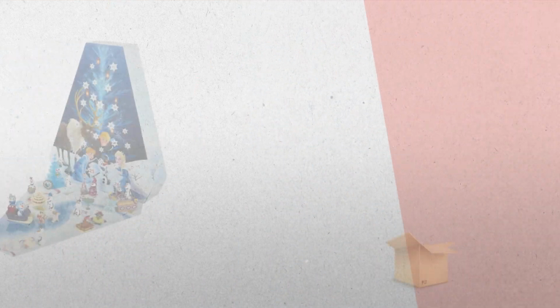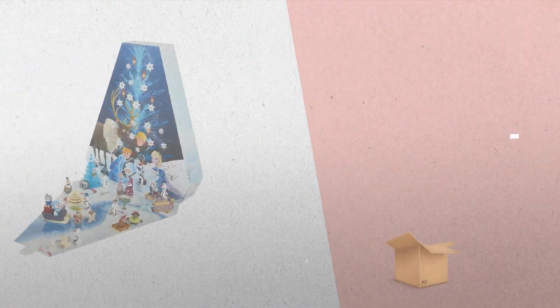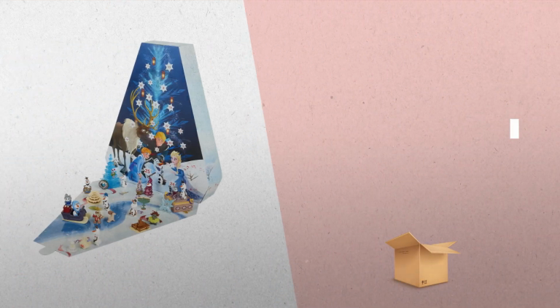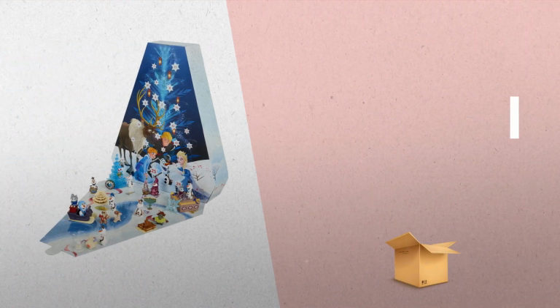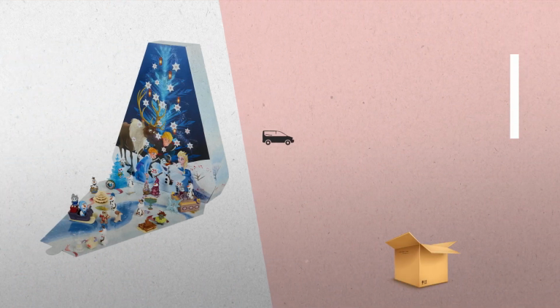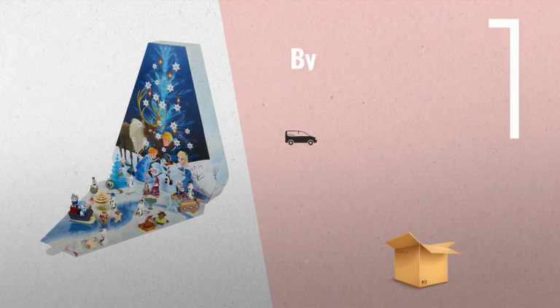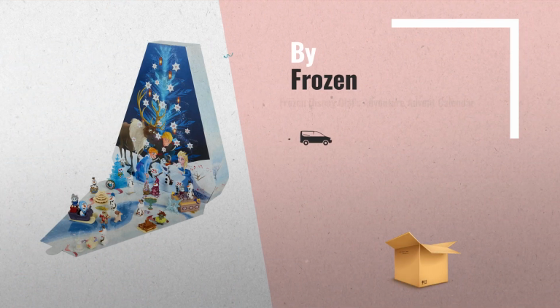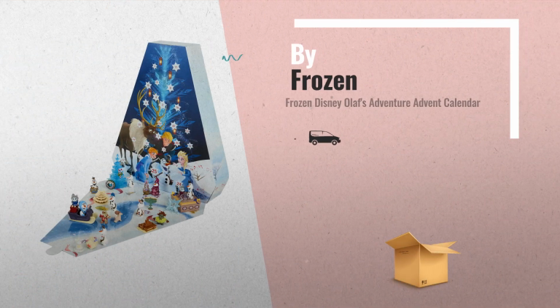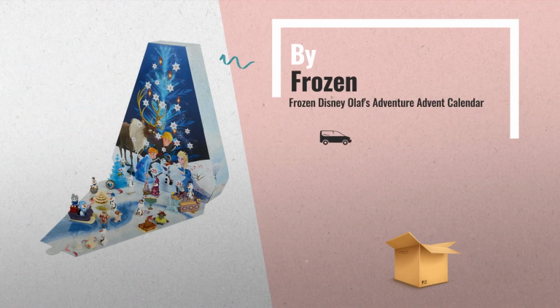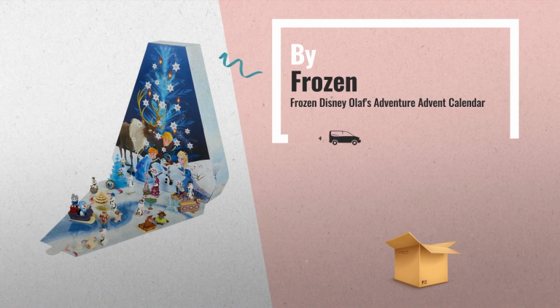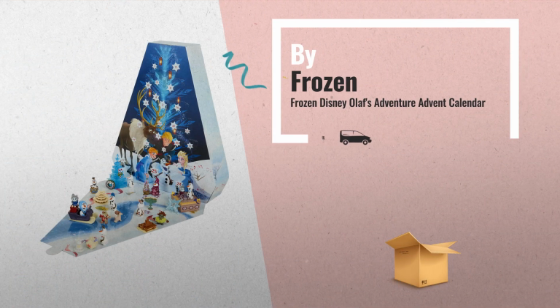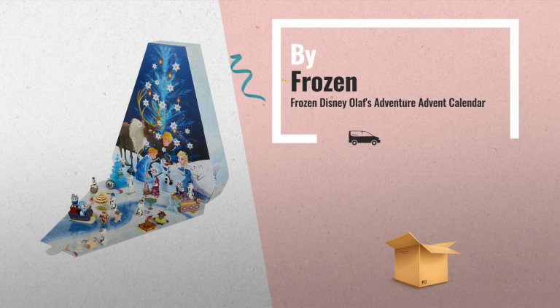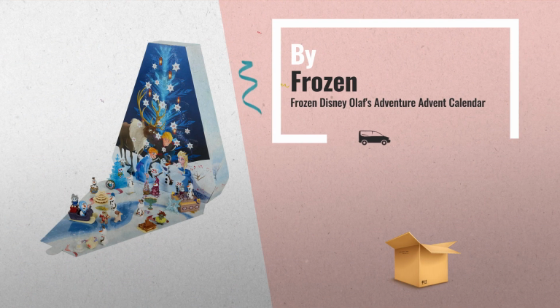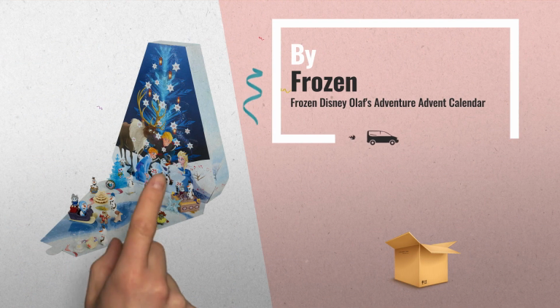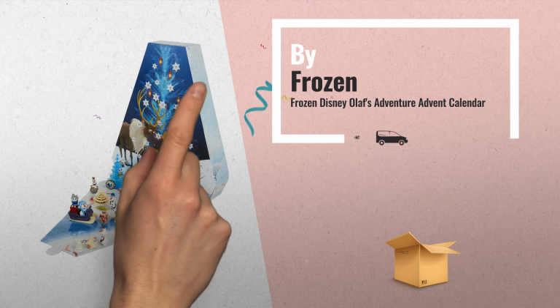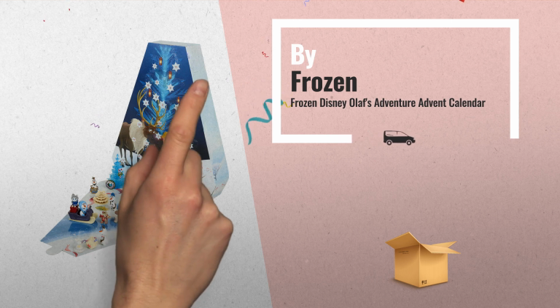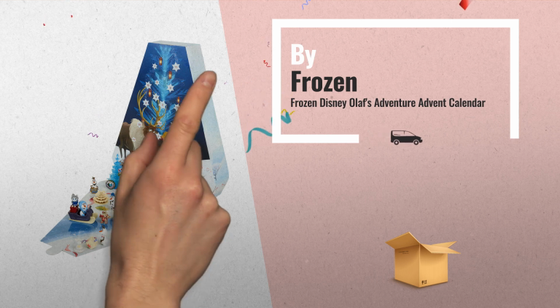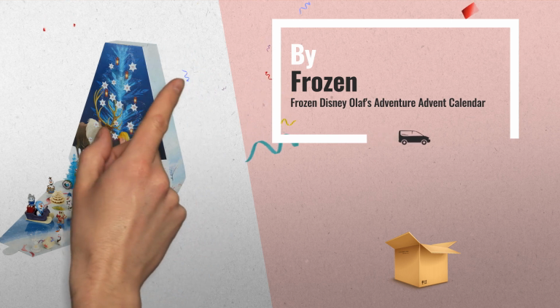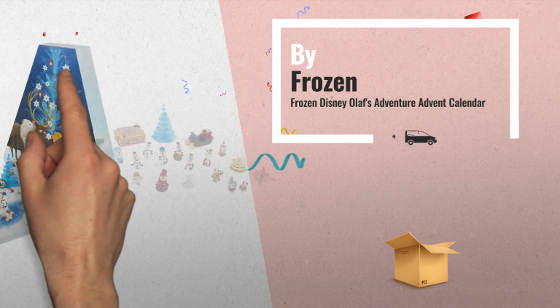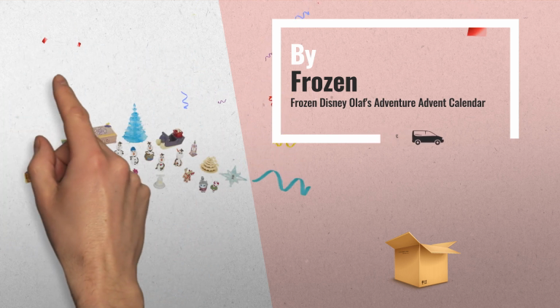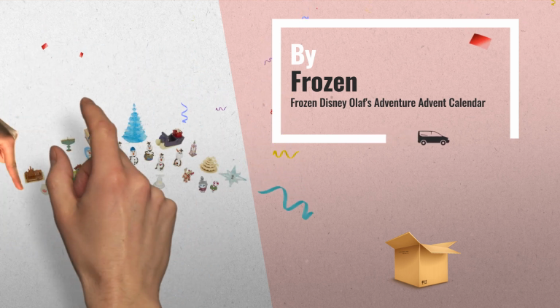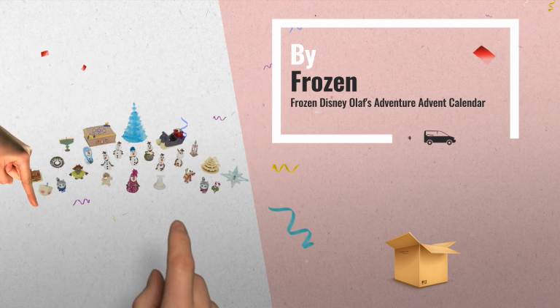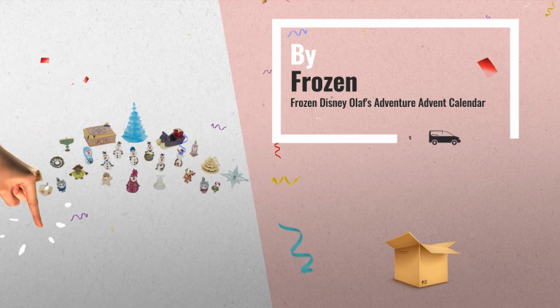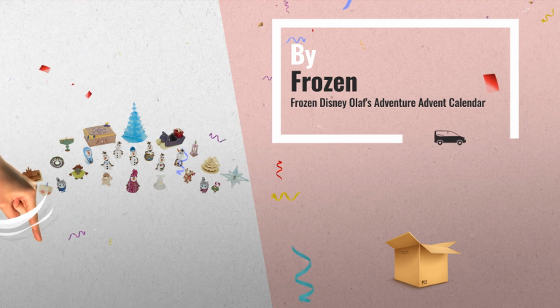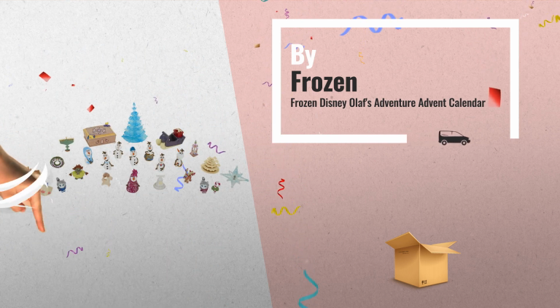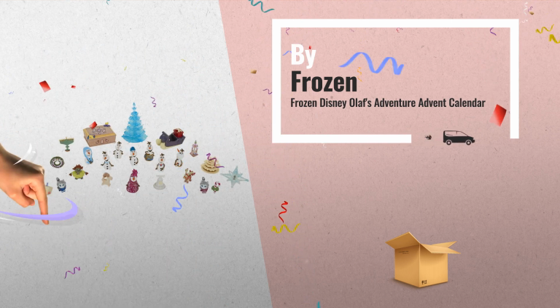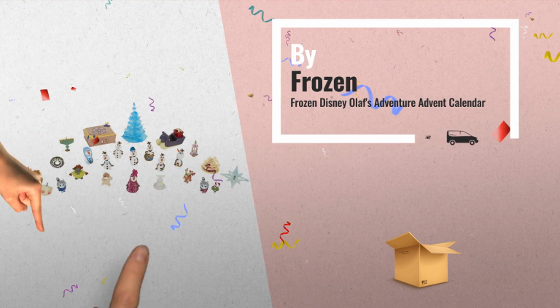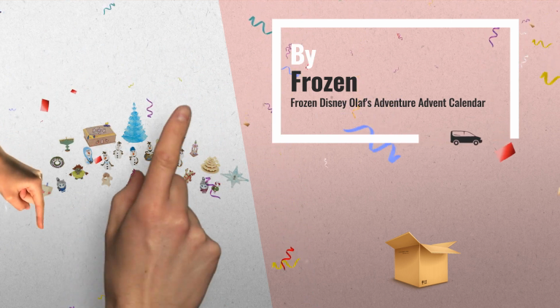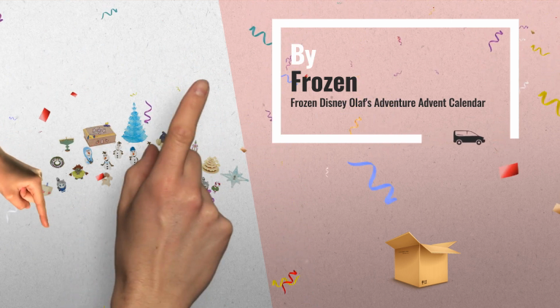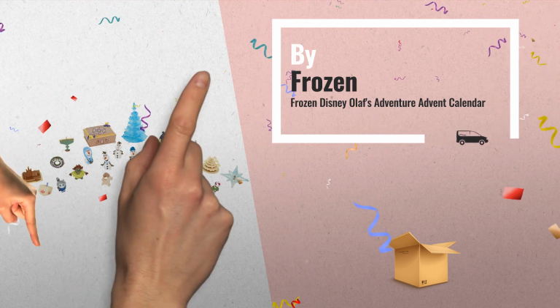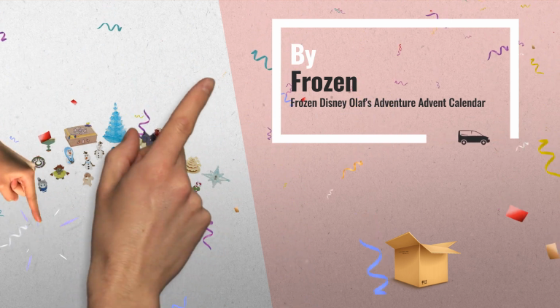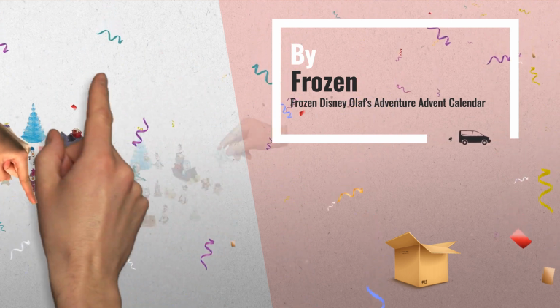Number 4. Frozen Disney Olaf's Adventure Advent Calendar. Open a new window each day to reveal a surprise figure, by Frozen.